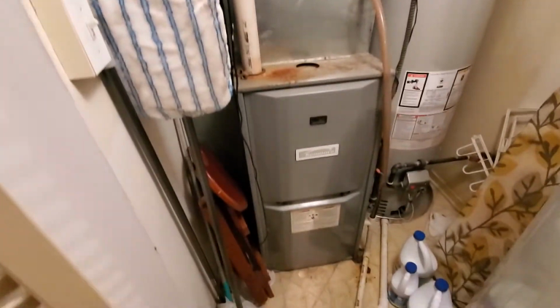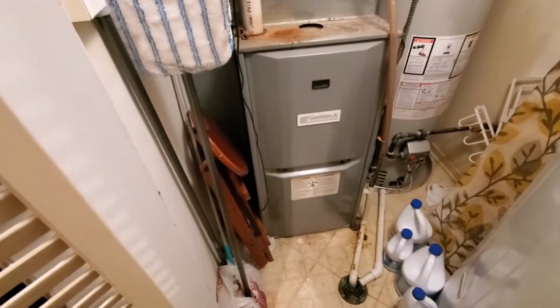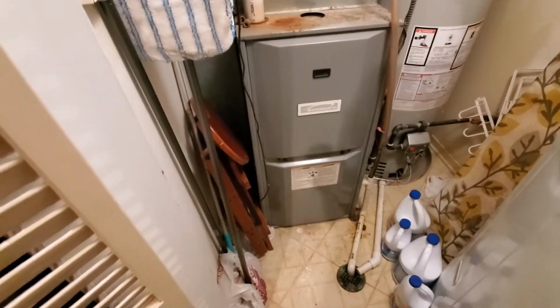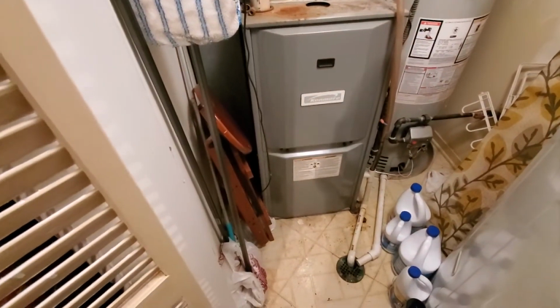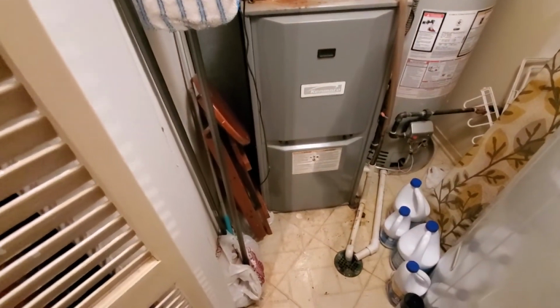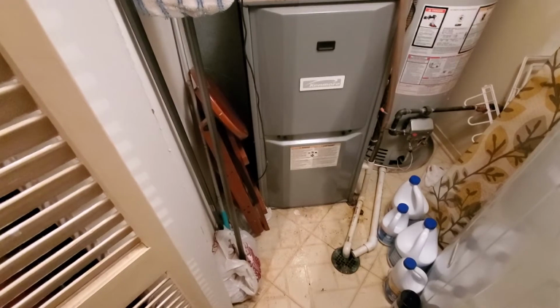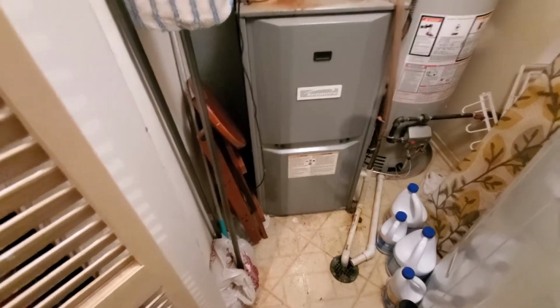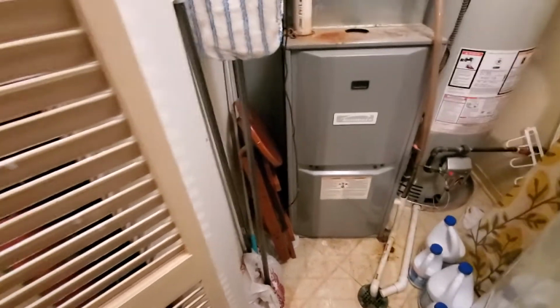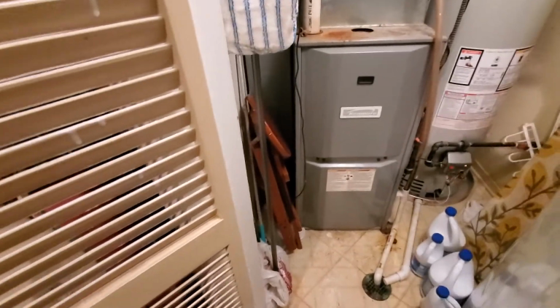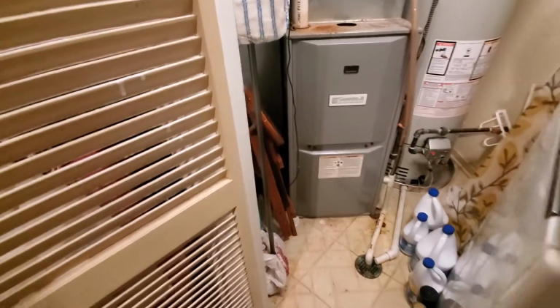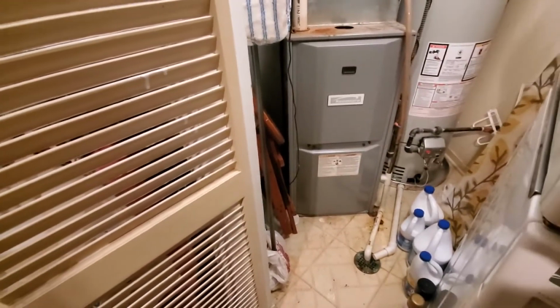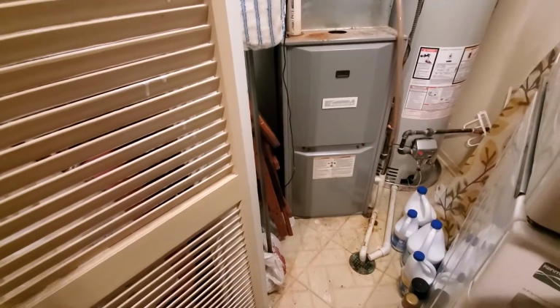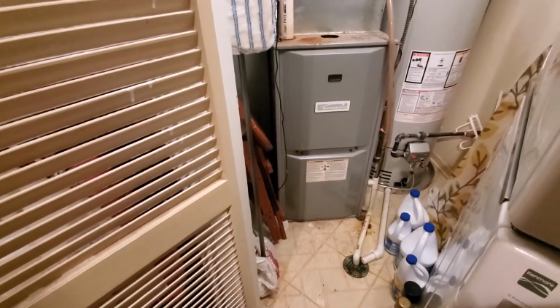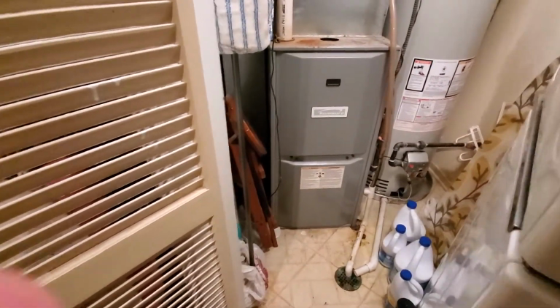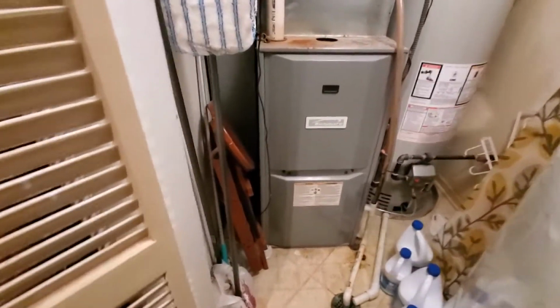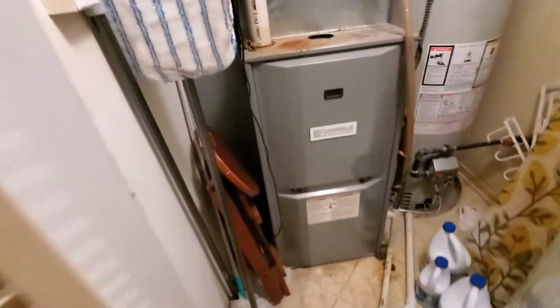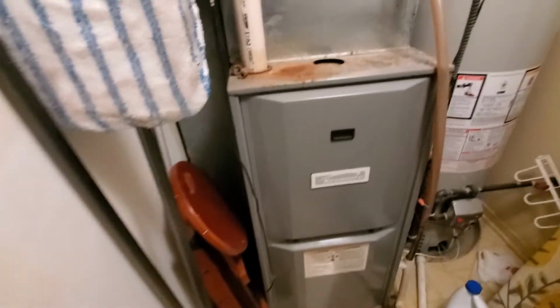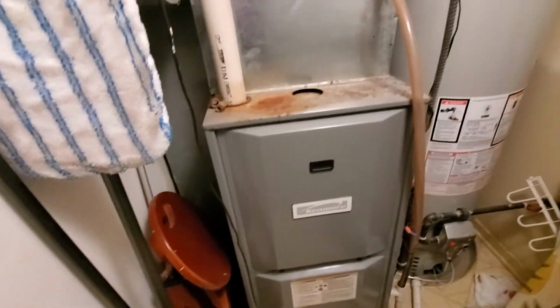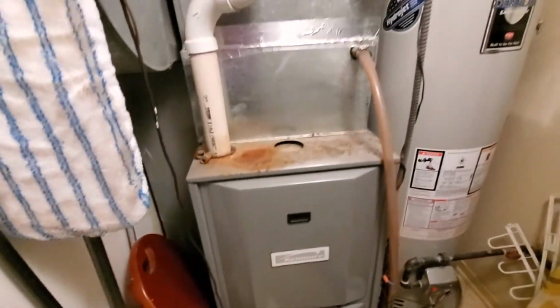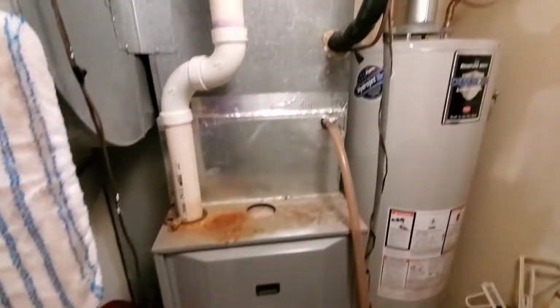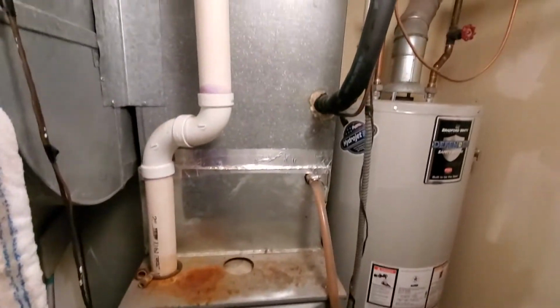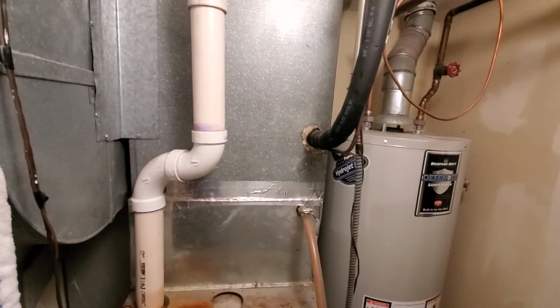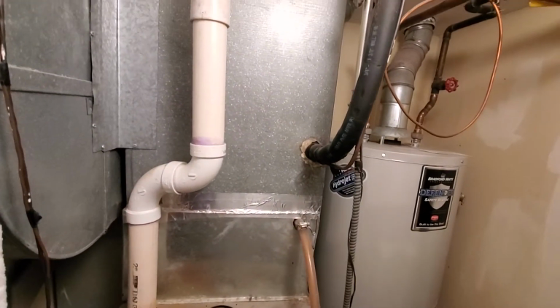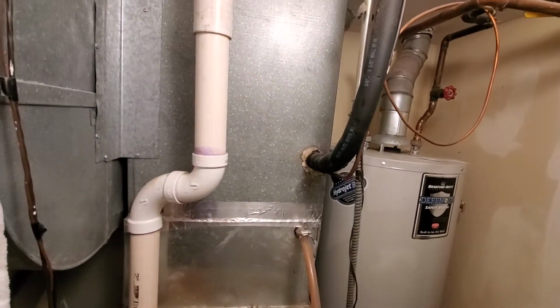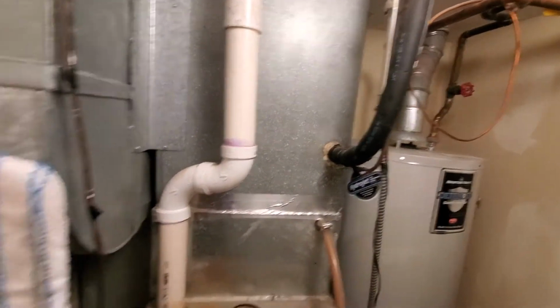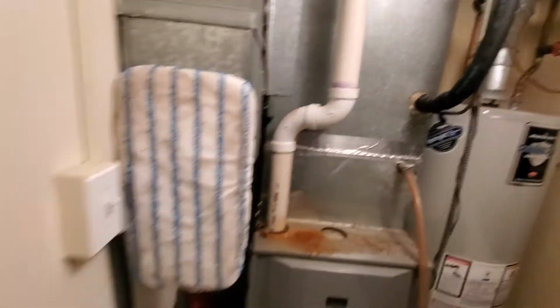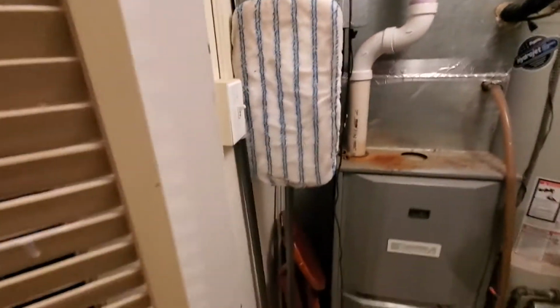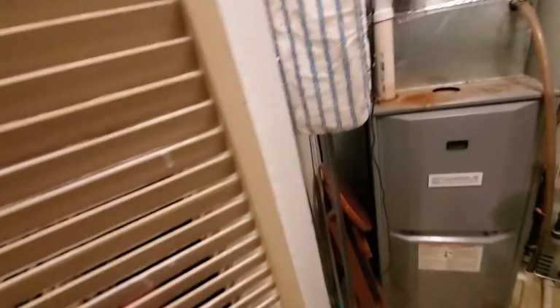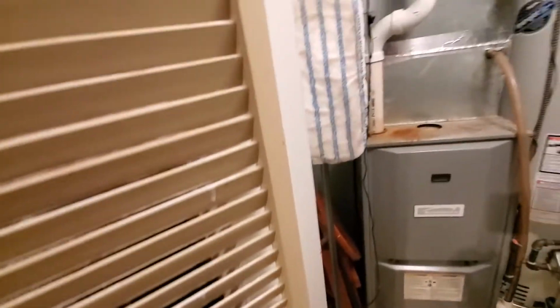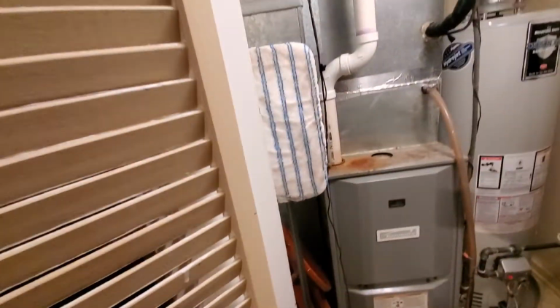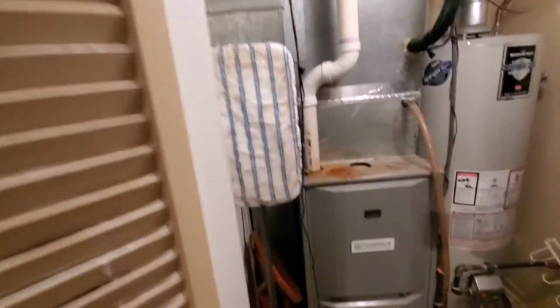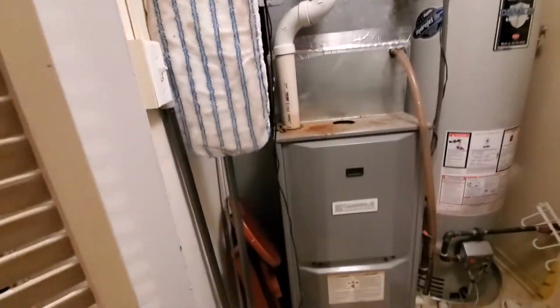What size filter do you use on that? This one does not look too bad. 1625.1.